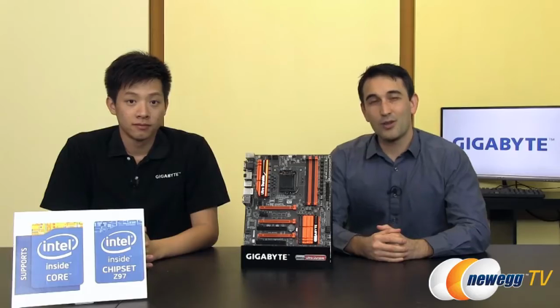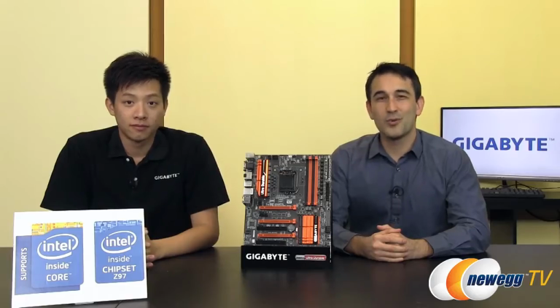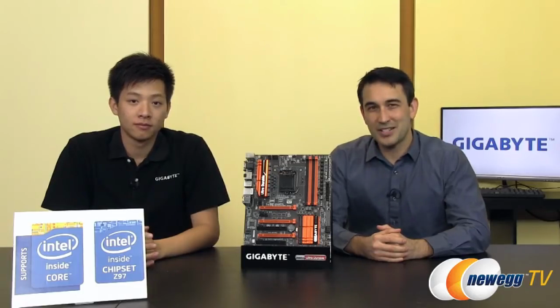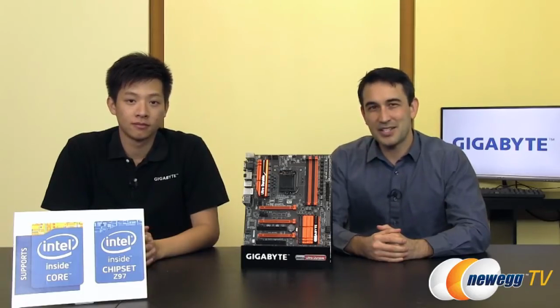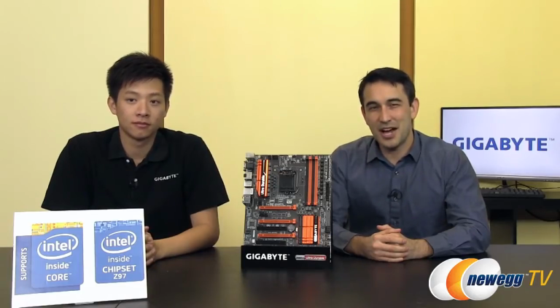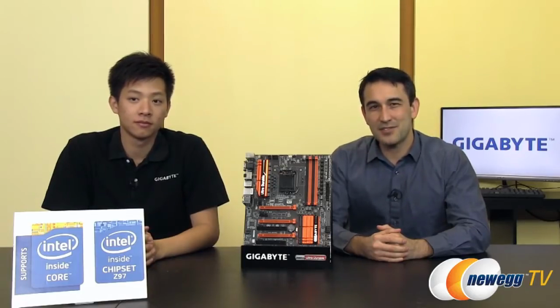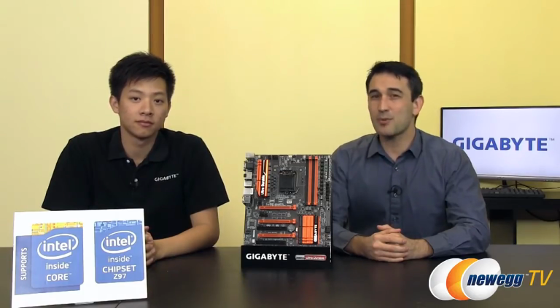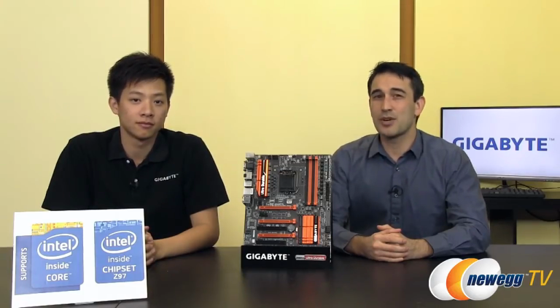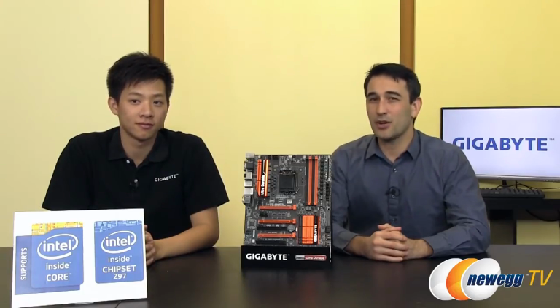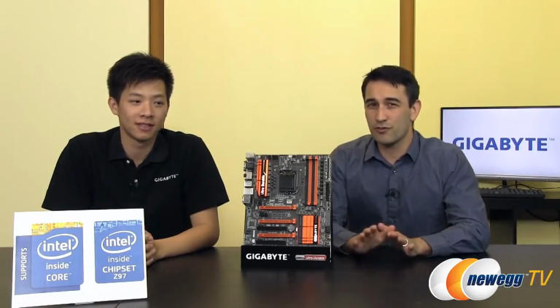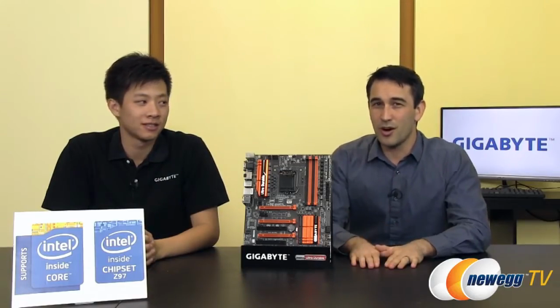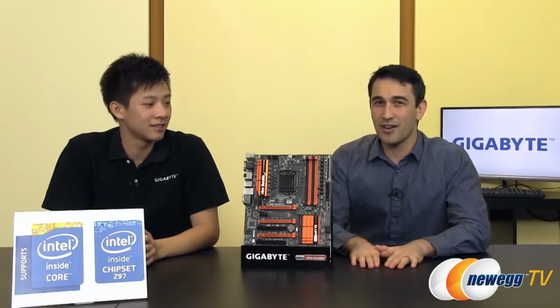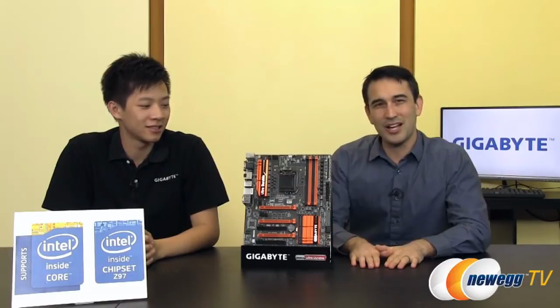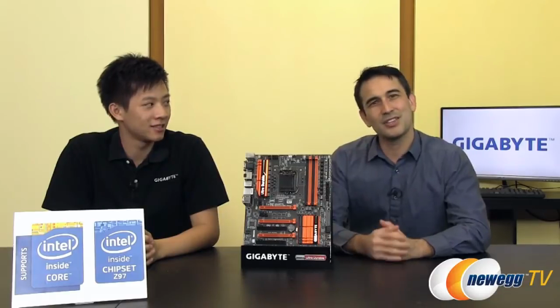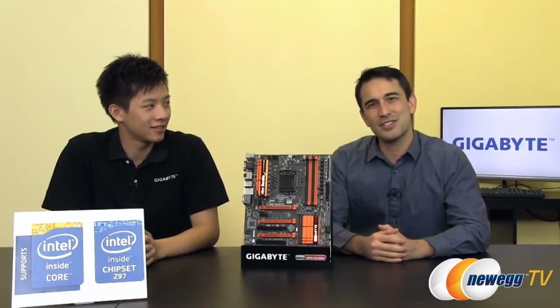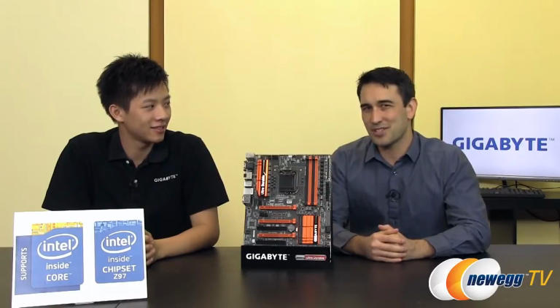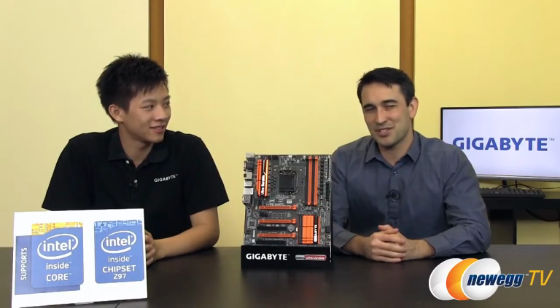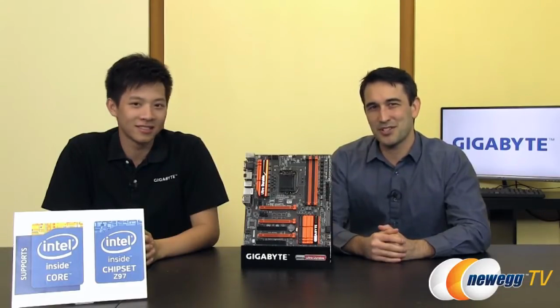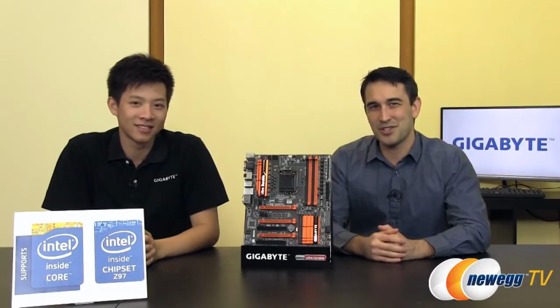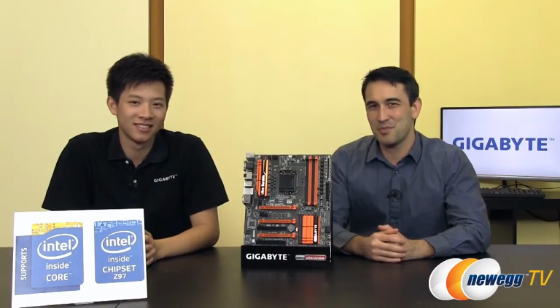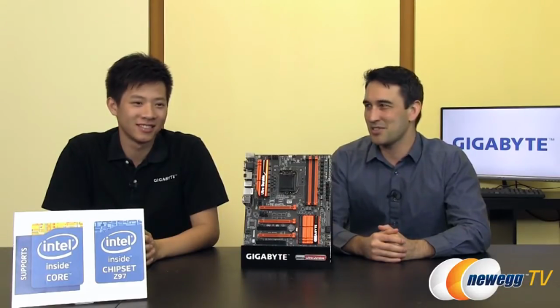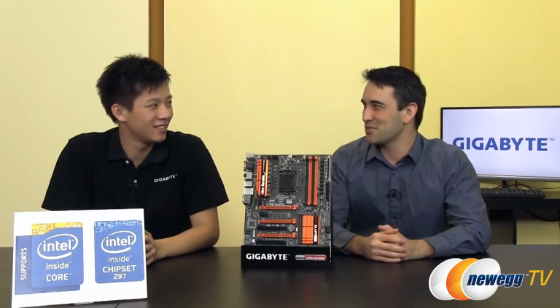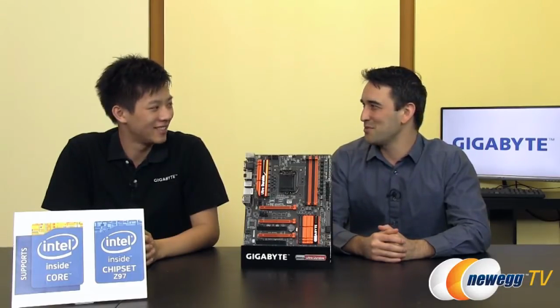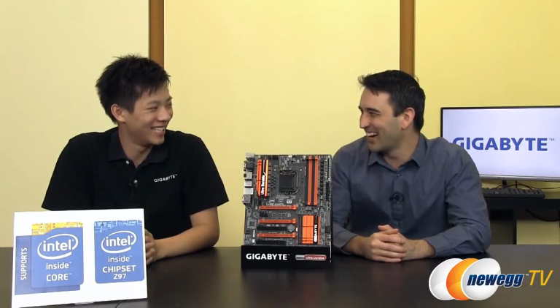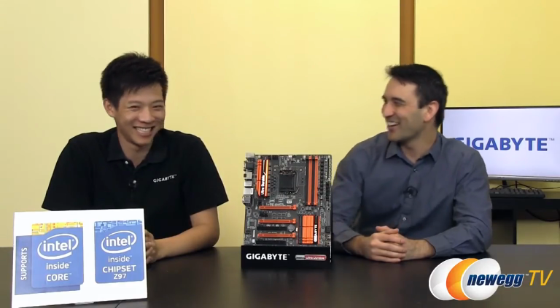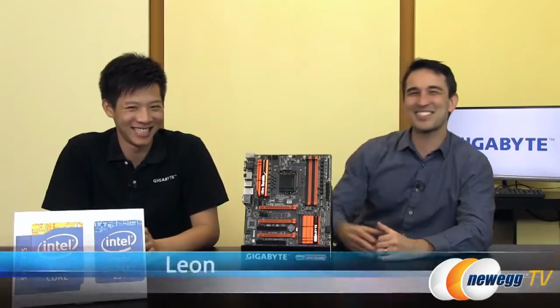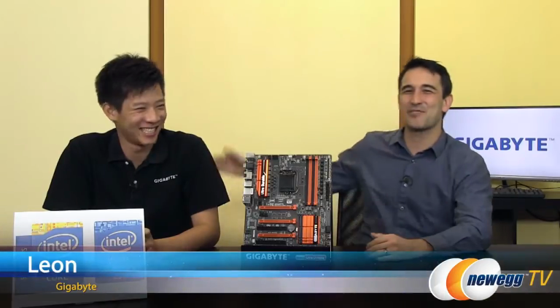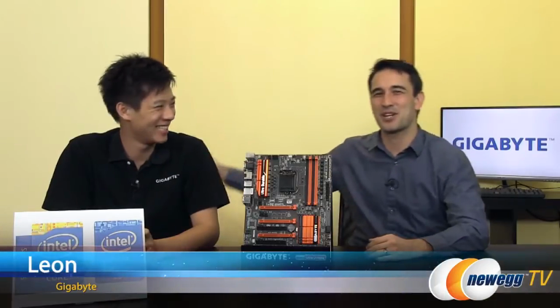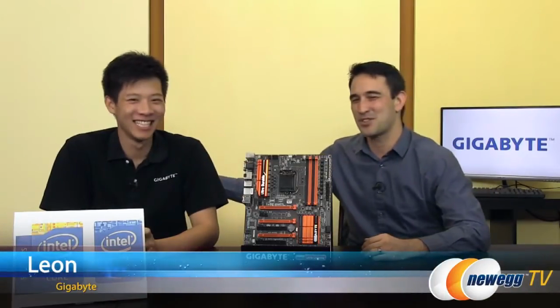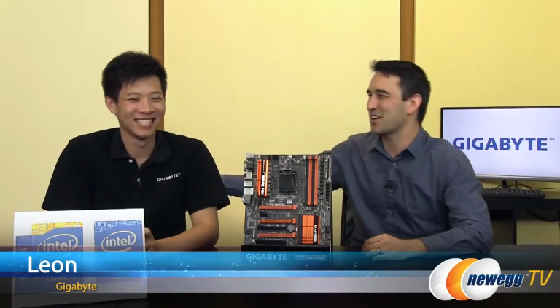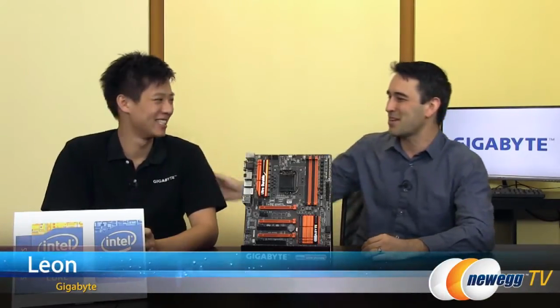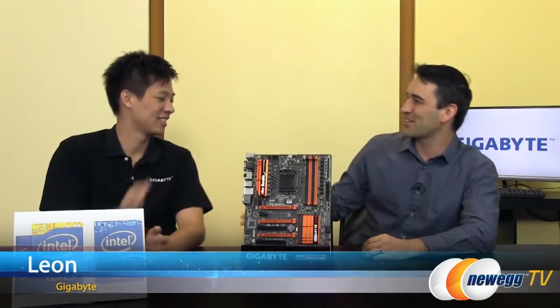Hello everyone and welcome back to New Age TV. I'm Steve and today we're going to do a product overview. Actually, let me stop for a second because I just realized there's another person in this room. This is Leon from Gigabyte, everybody. I'm sure you guys recognize him. How's it going, Leon?